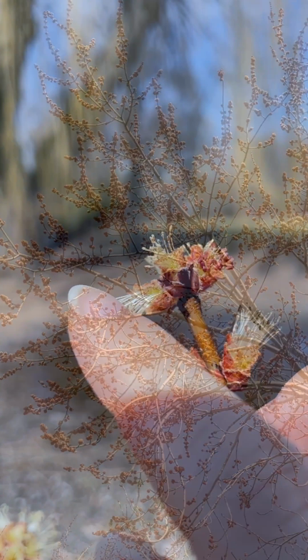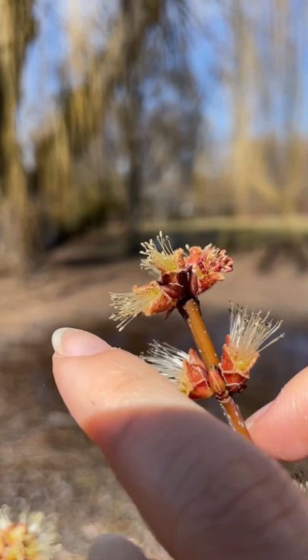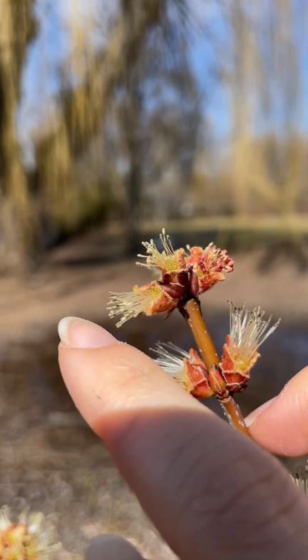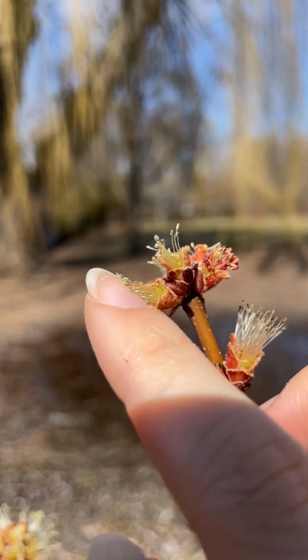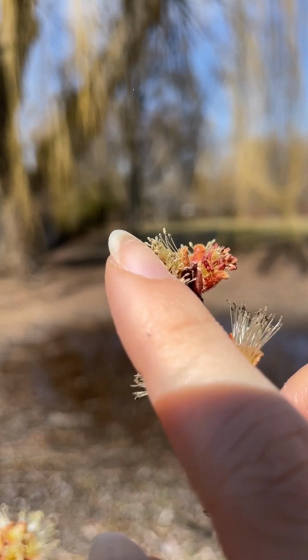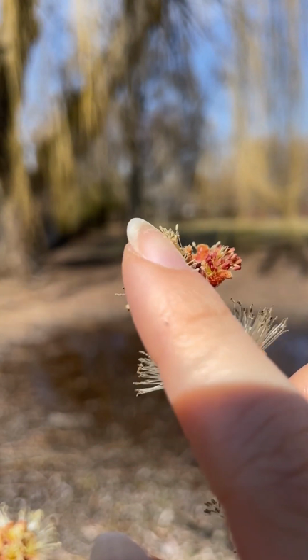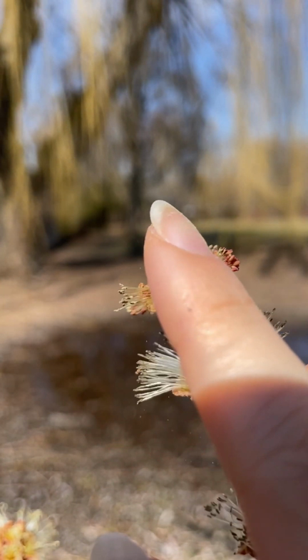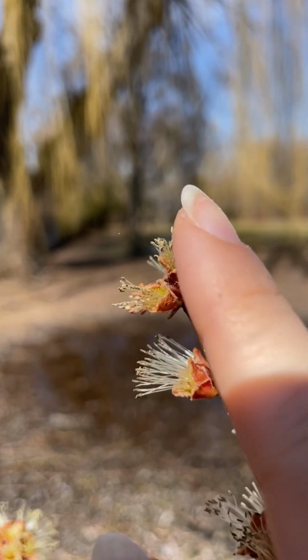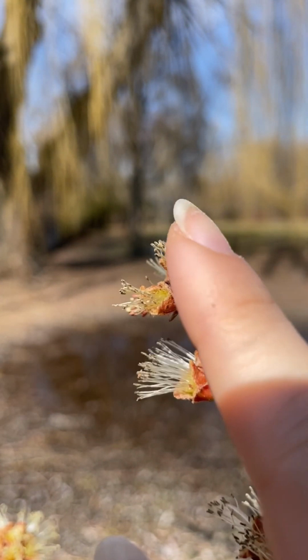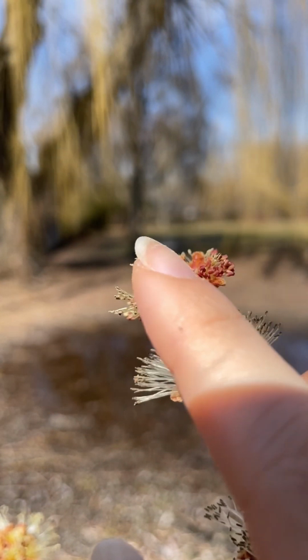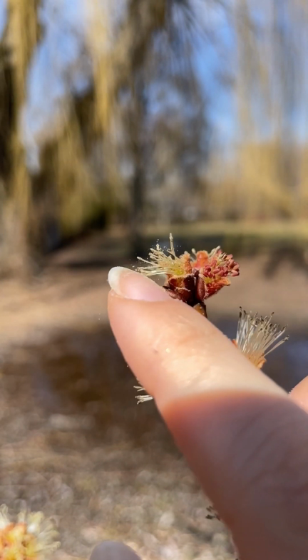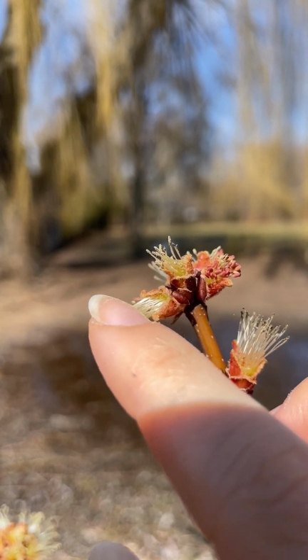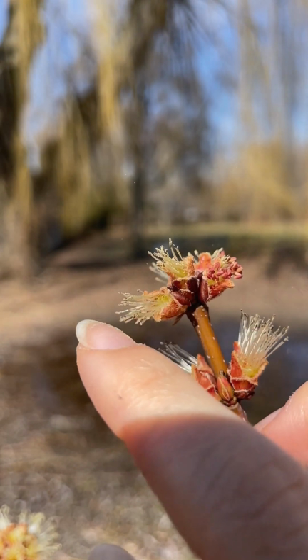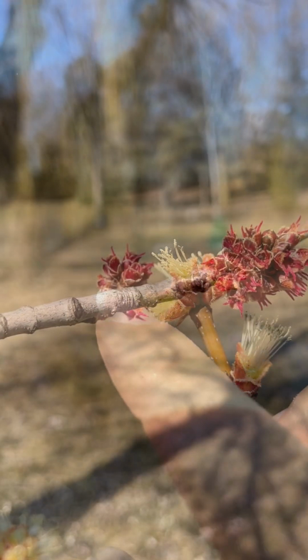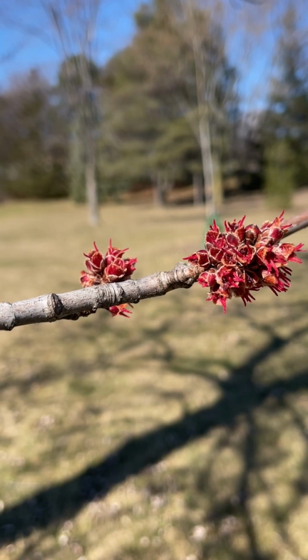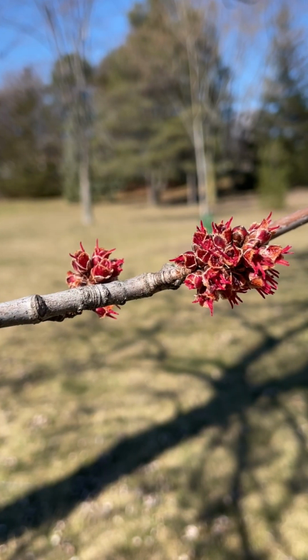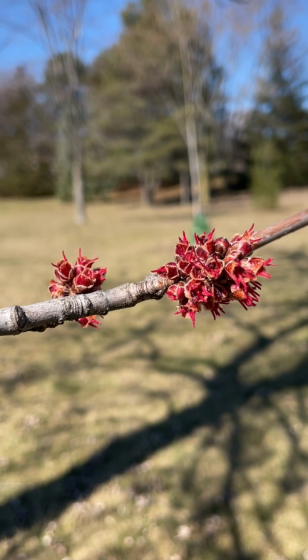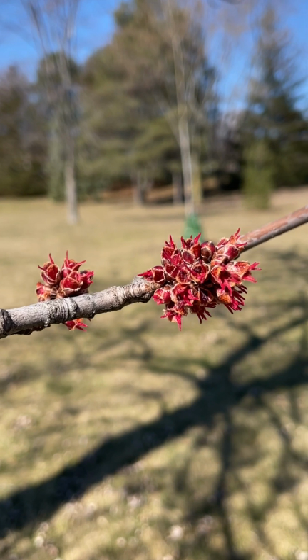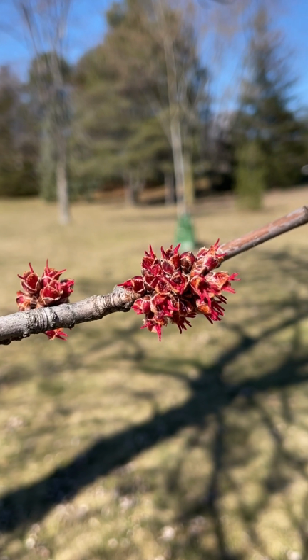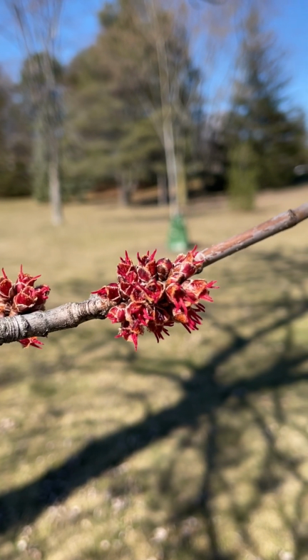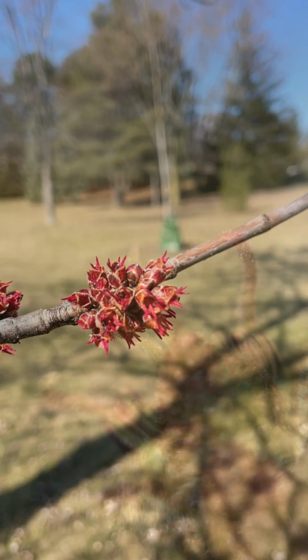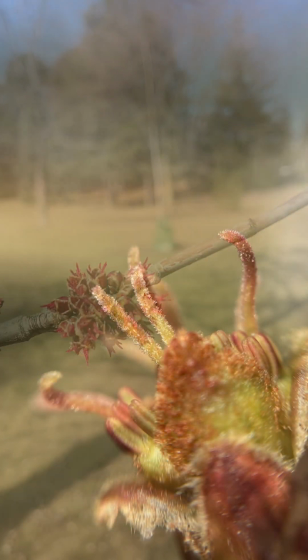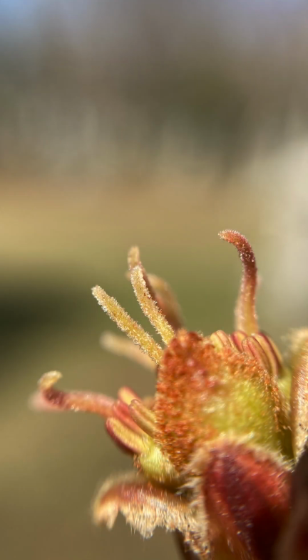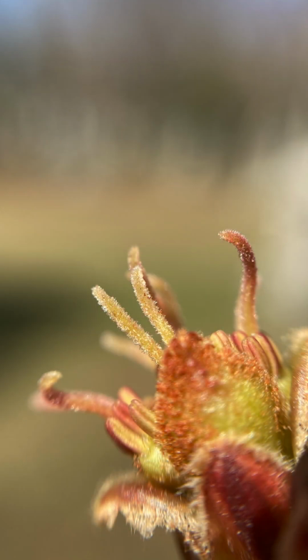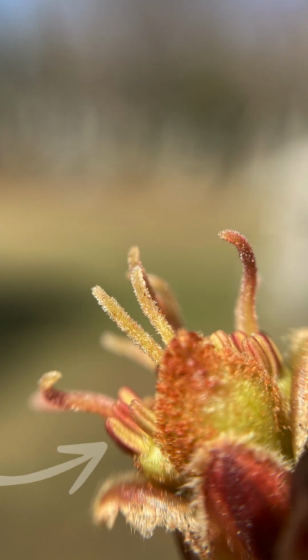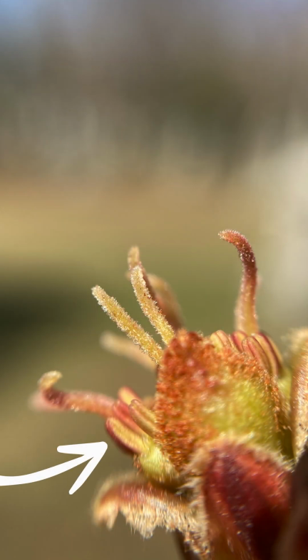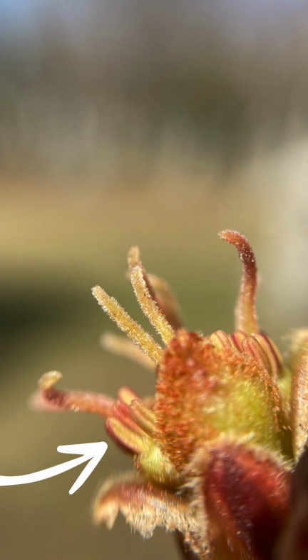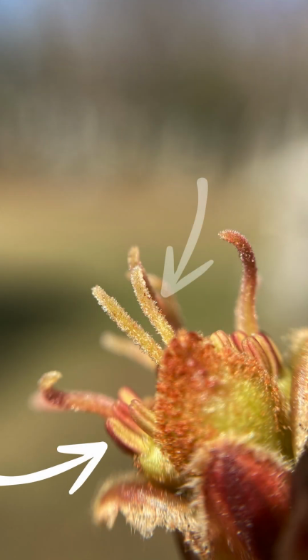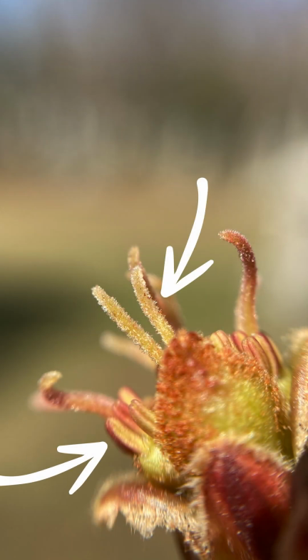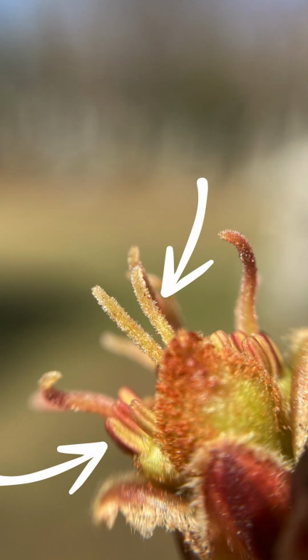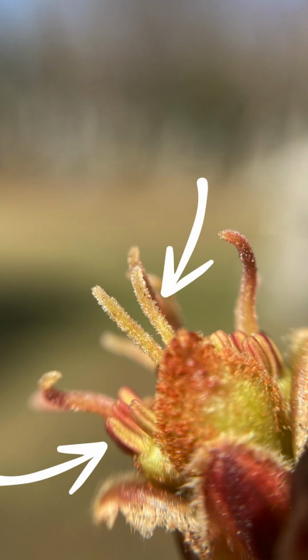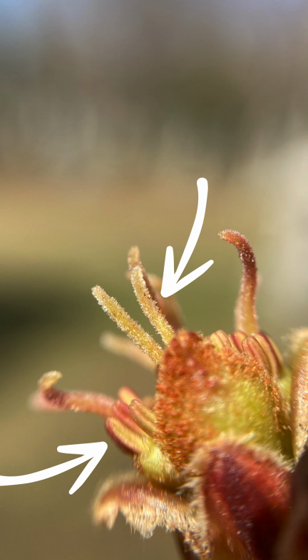In general, flowers can be male in that they produce pollen, female where they produce seeds, or they can have both pollen and seed producing parts in one flower.